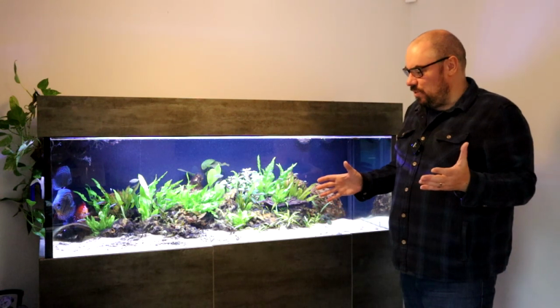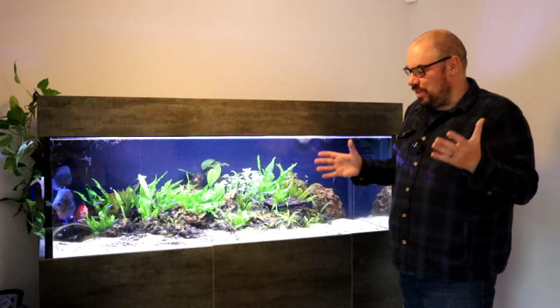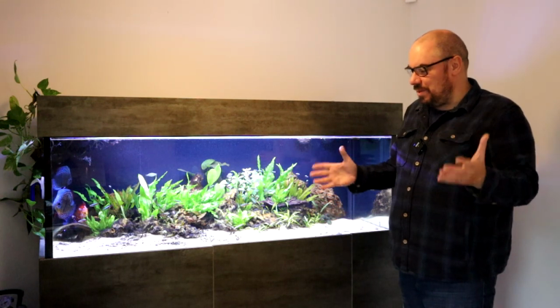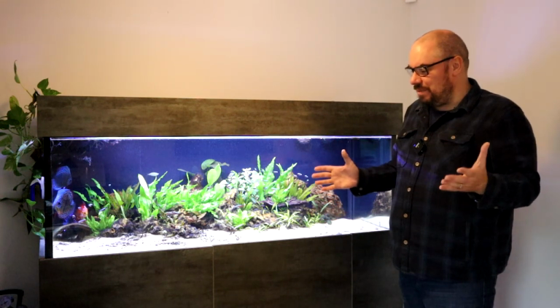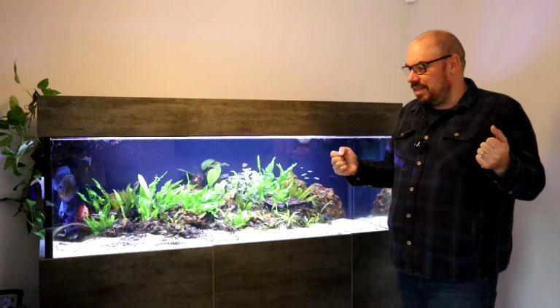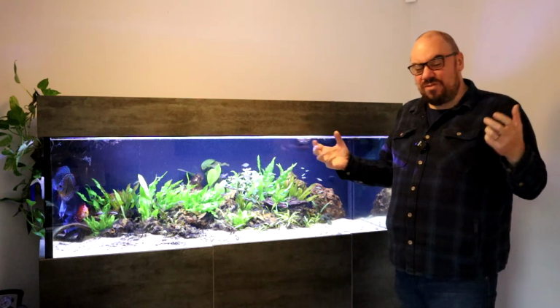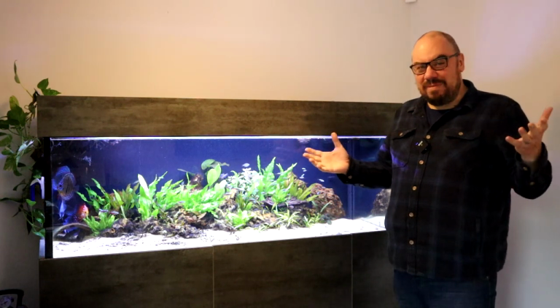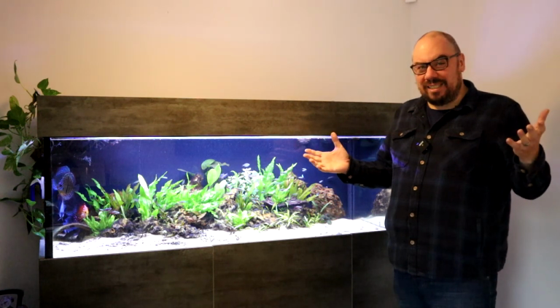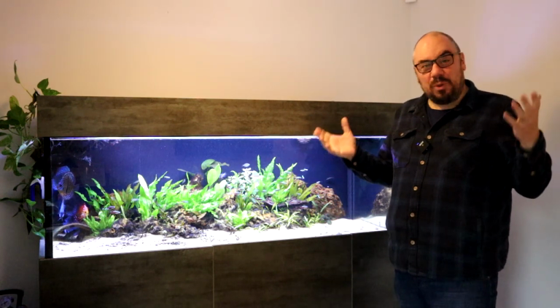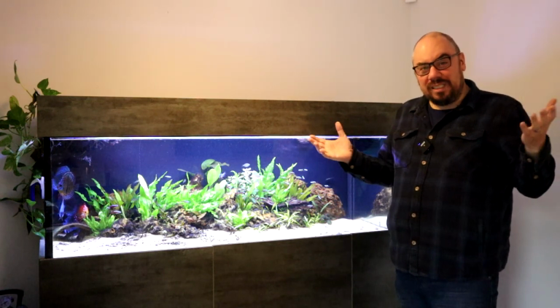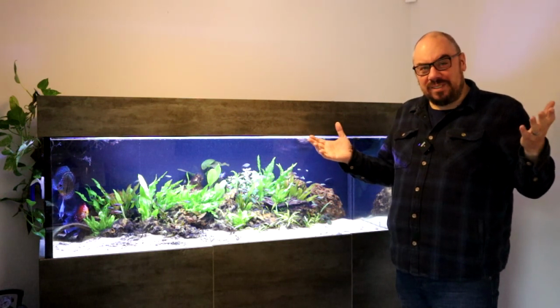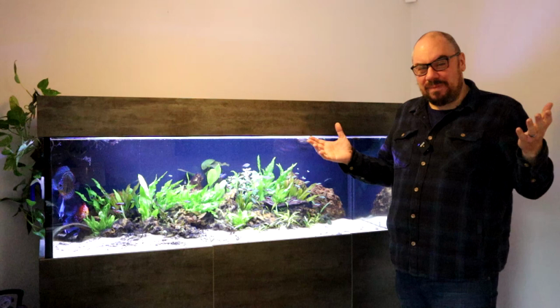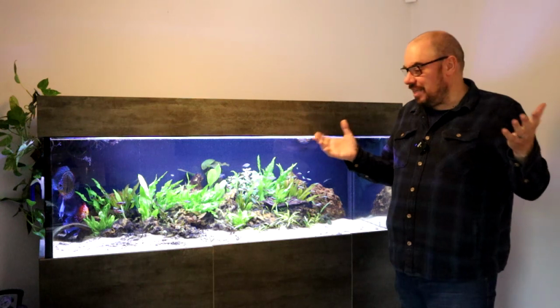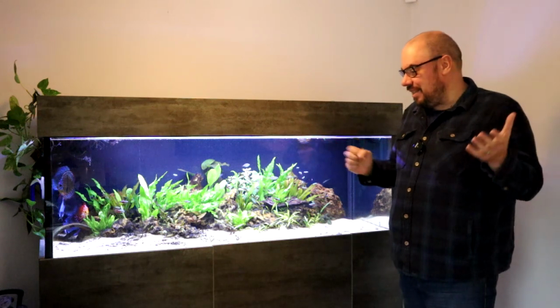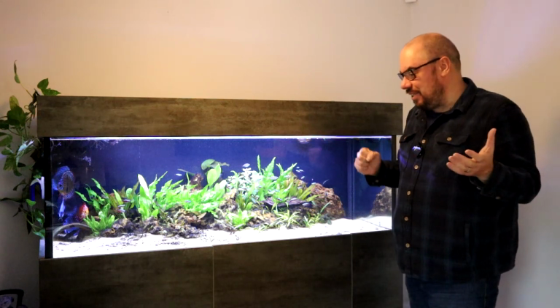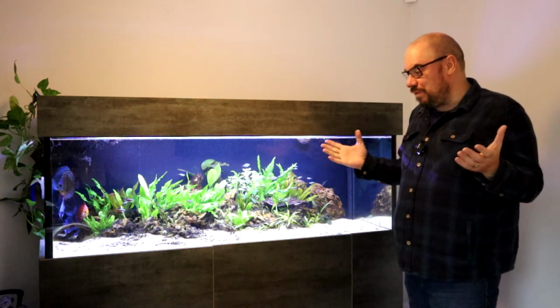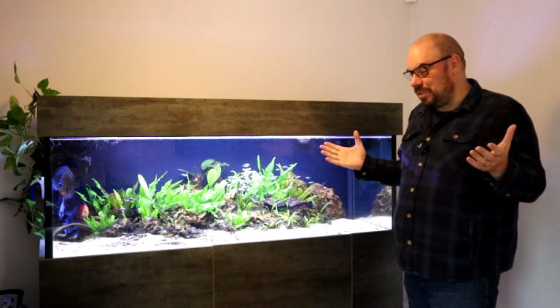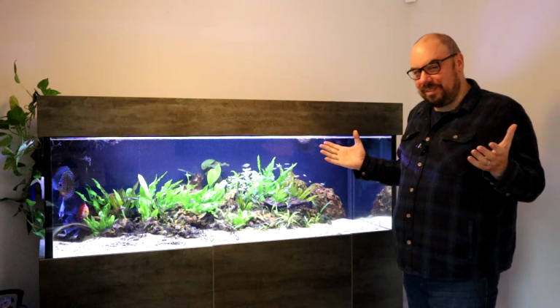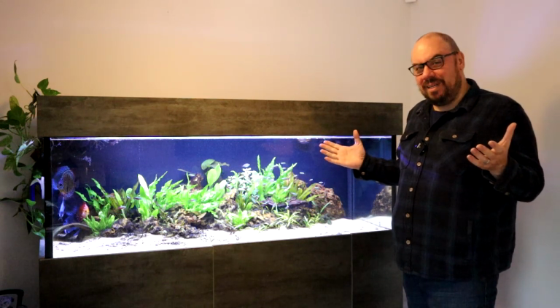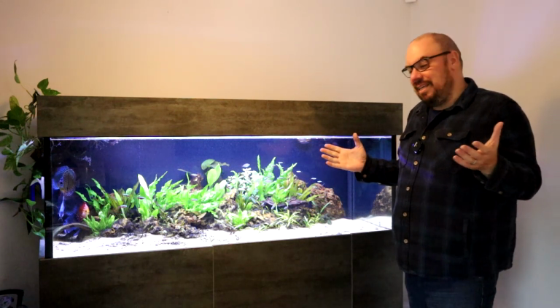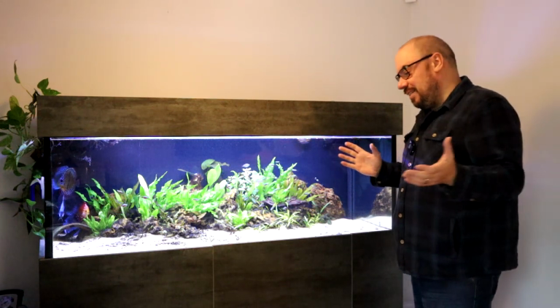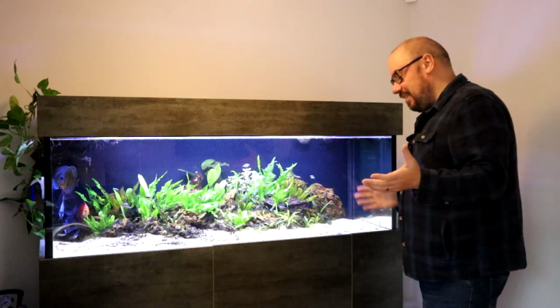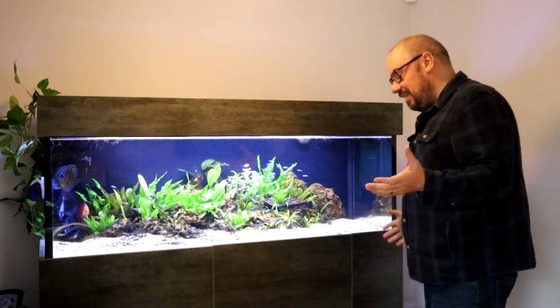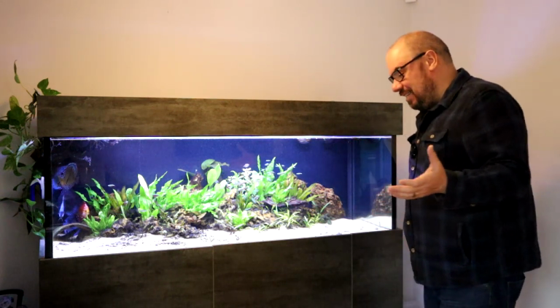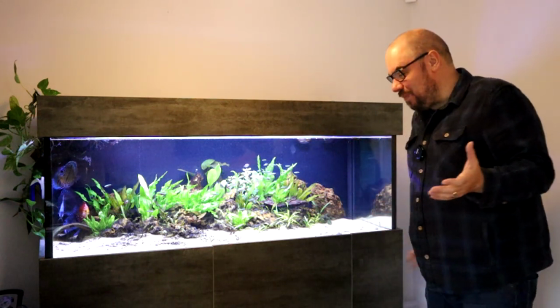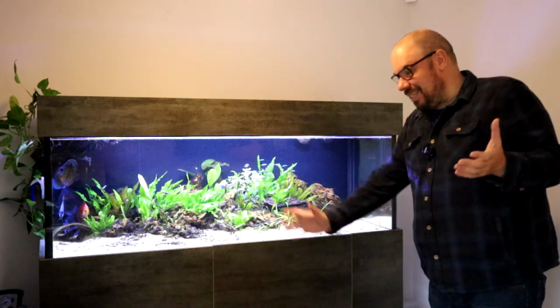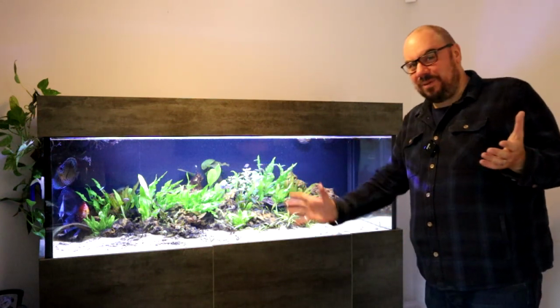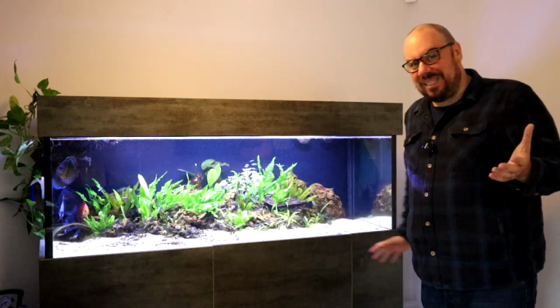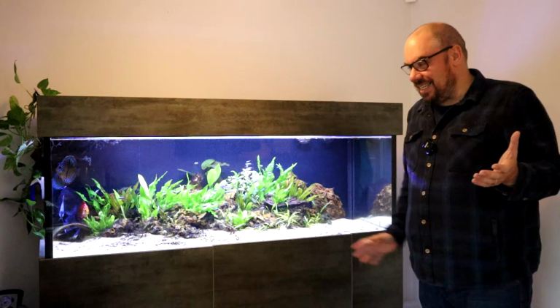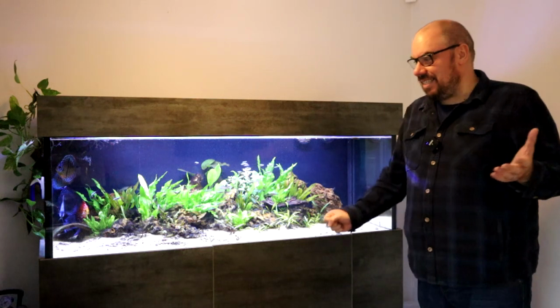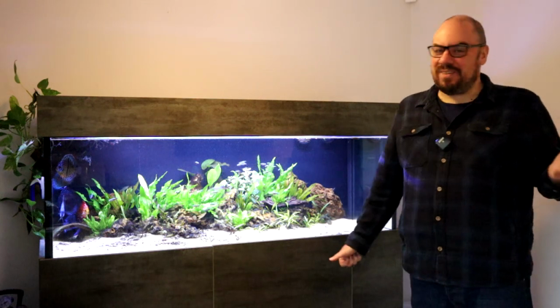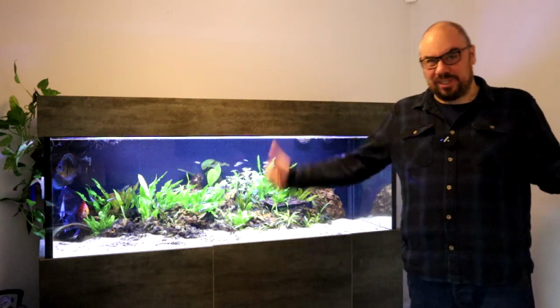So when you think about sumps, there are three main components. There's the overflow system, there's the sump itself and all the media in it, and then the return.